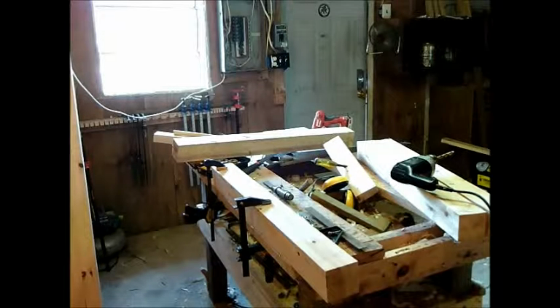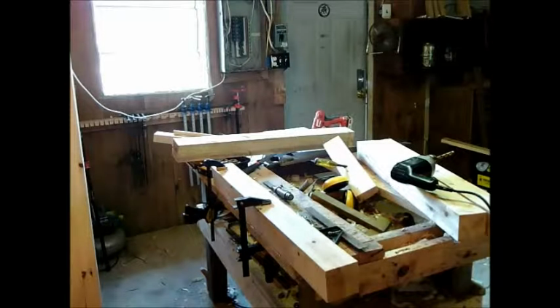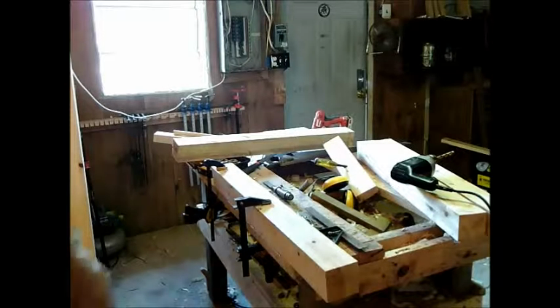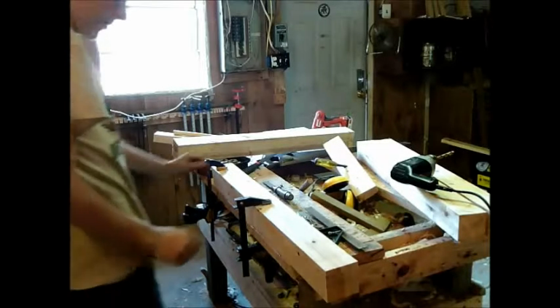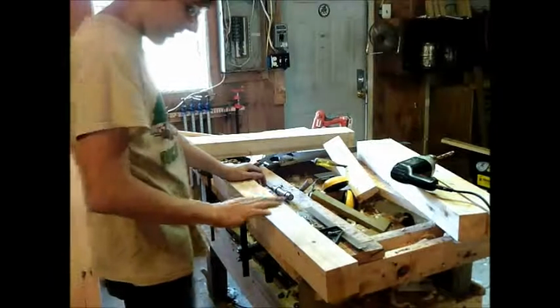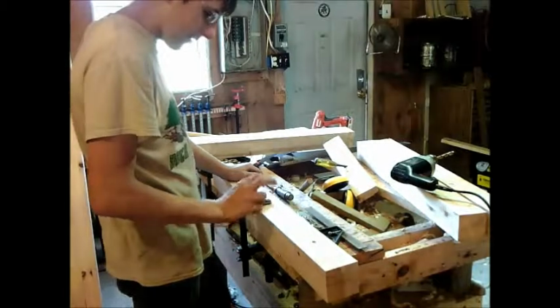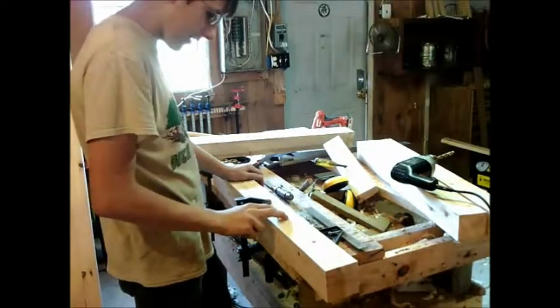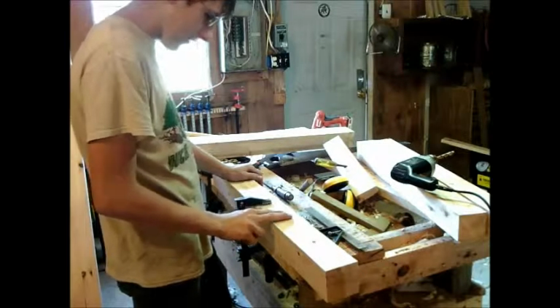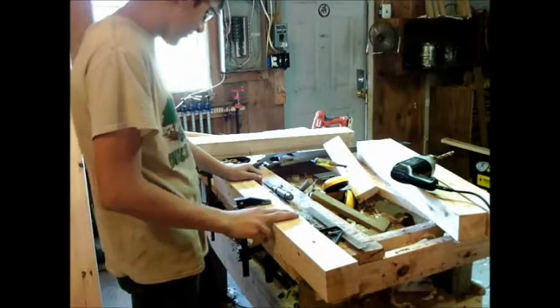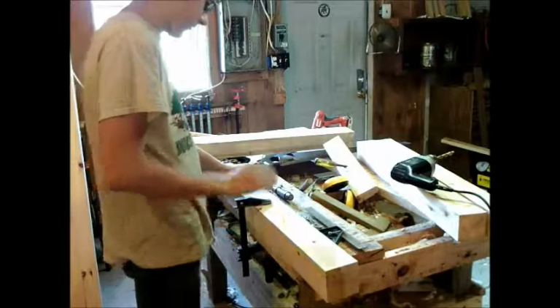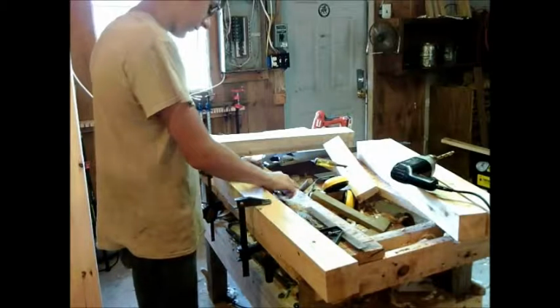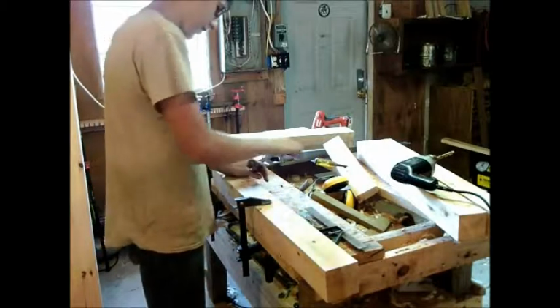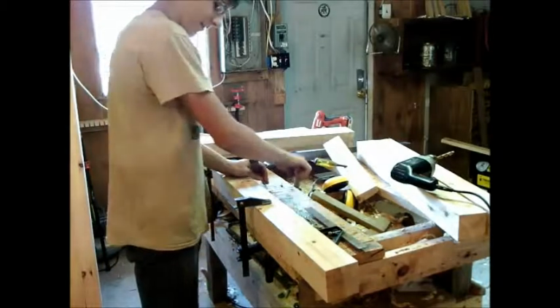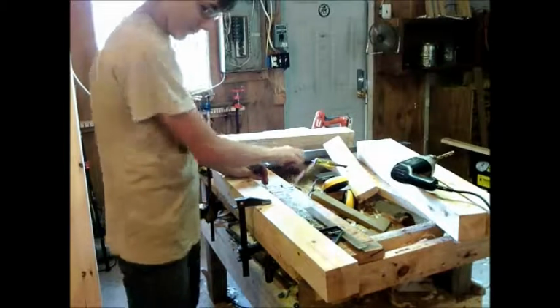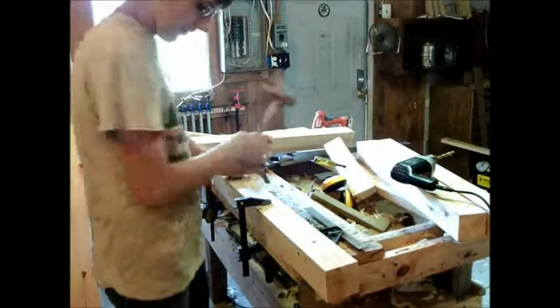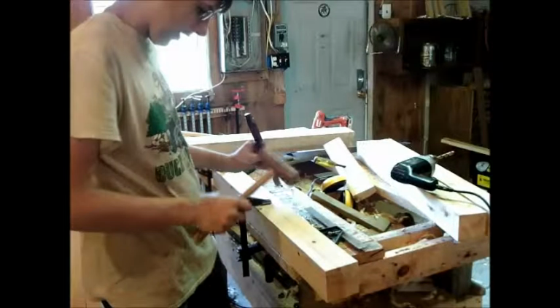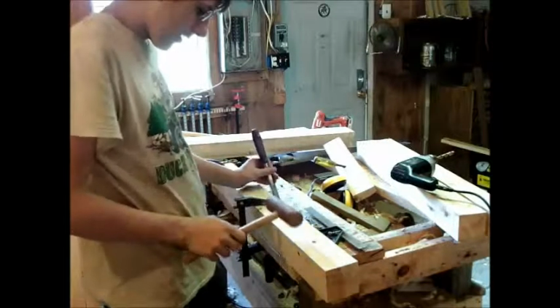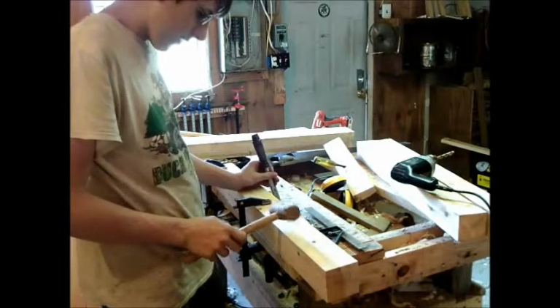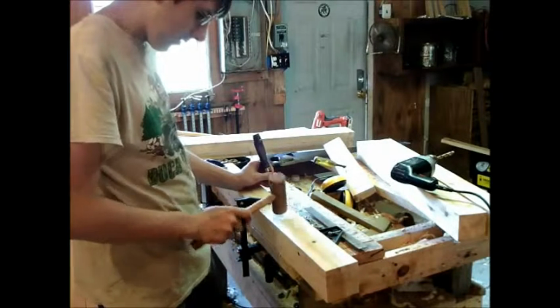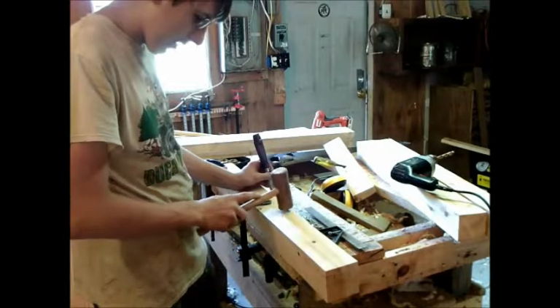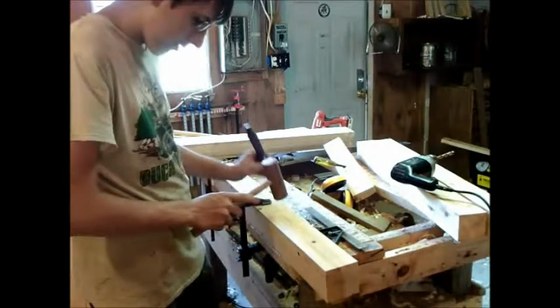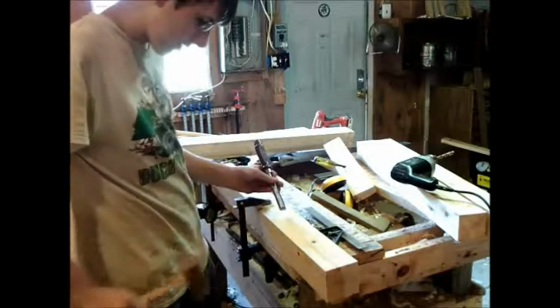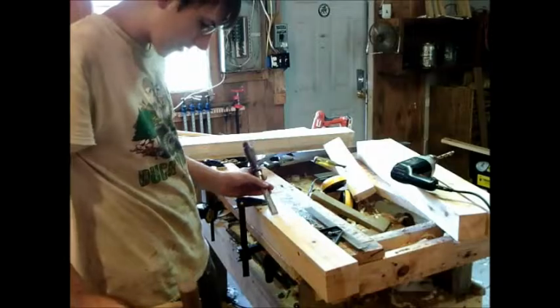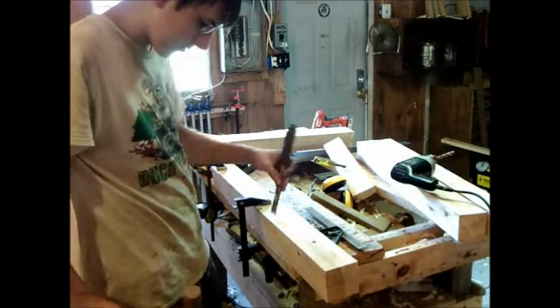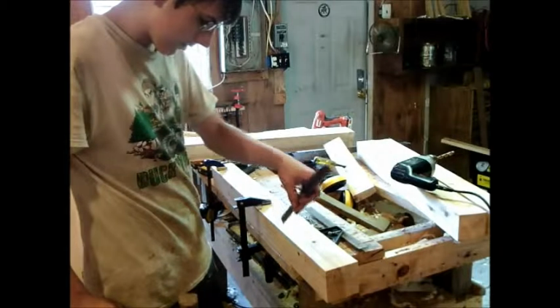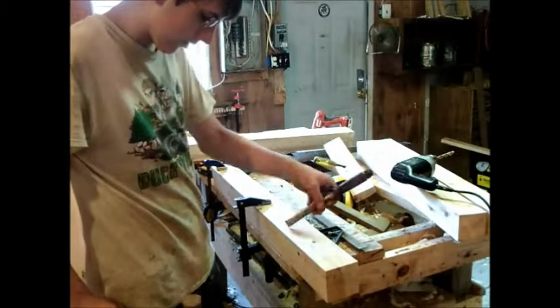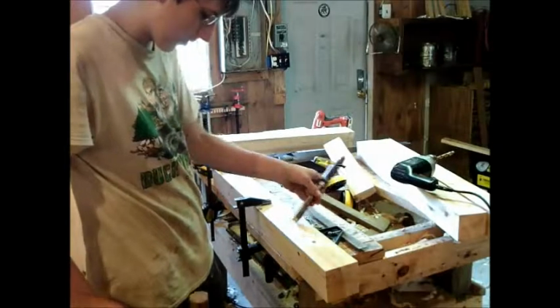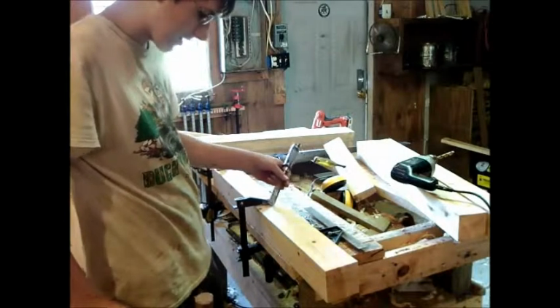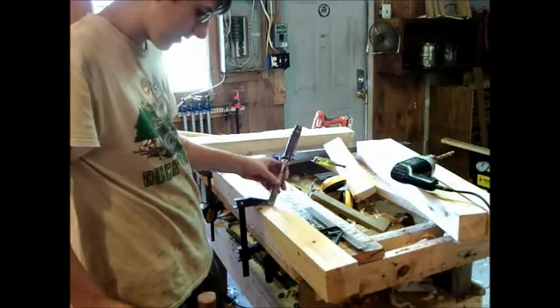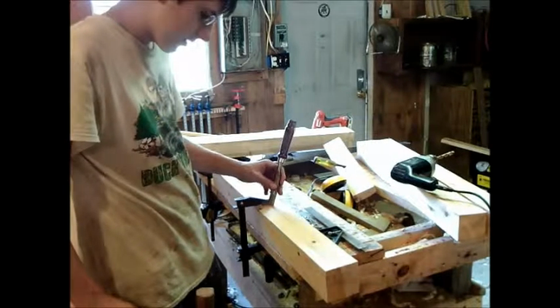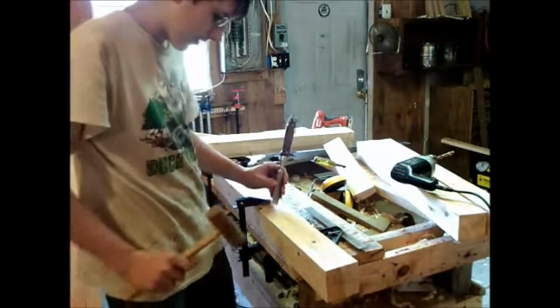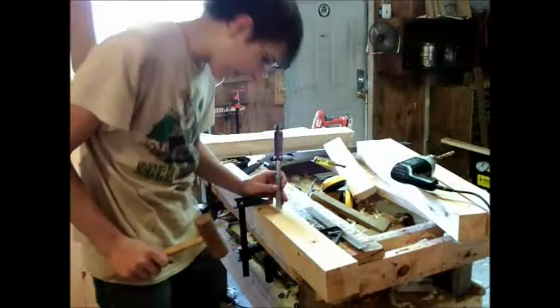All right, so we're ready to chop the mortise. I've got it laid out. I'm sure there's faster ways to lay it out, but I don't know those ways. So what I want to do now is take the chisel along all four edges to define it.